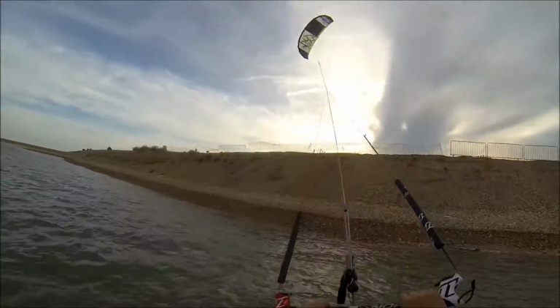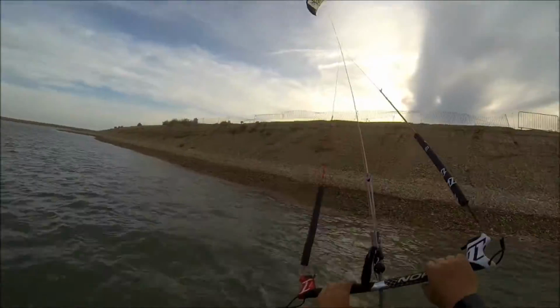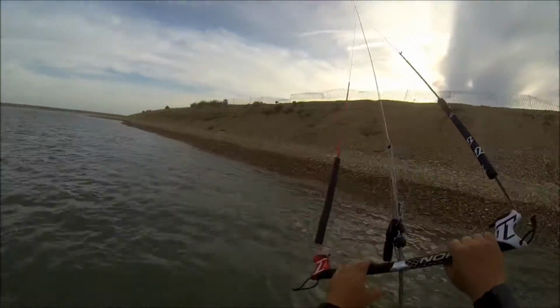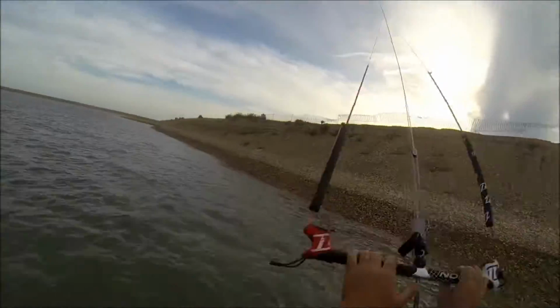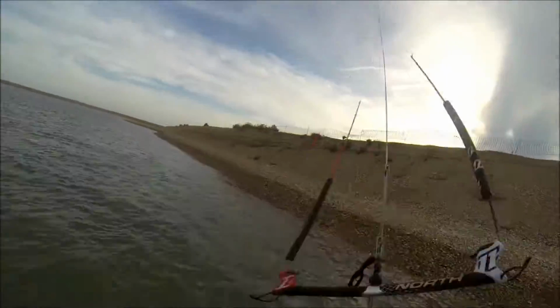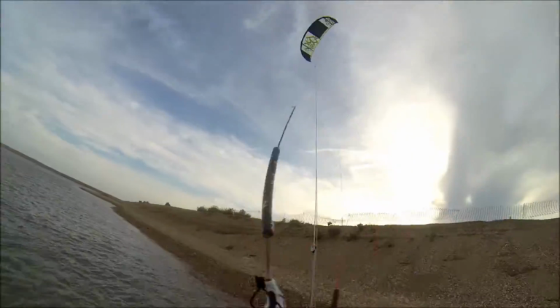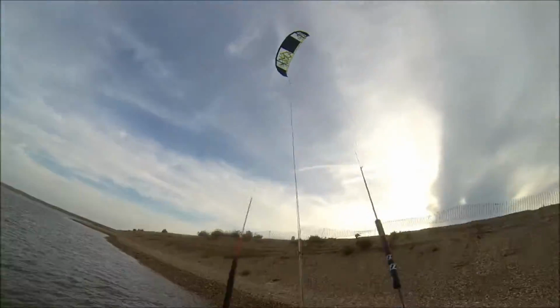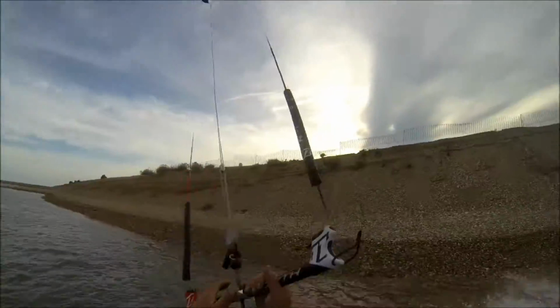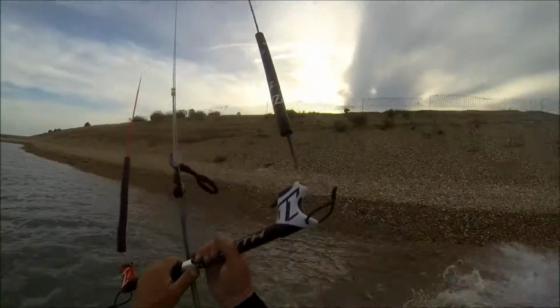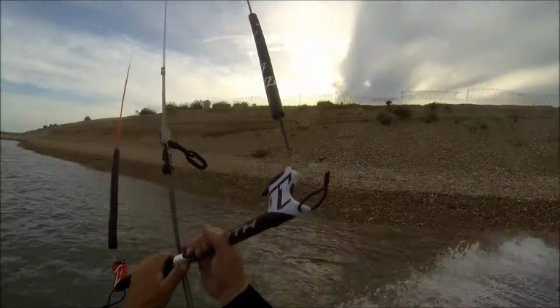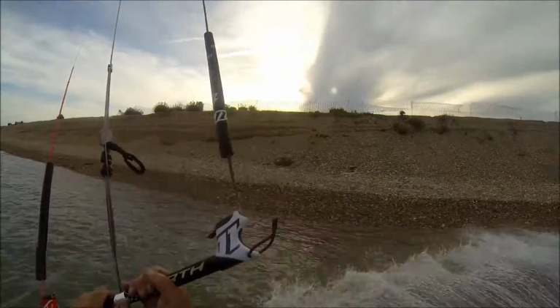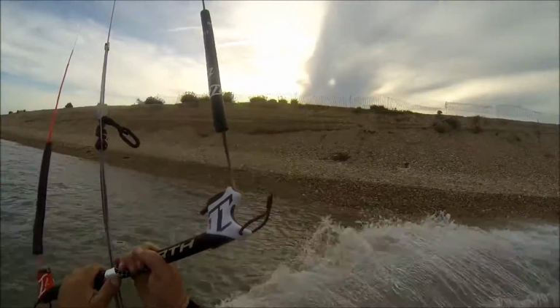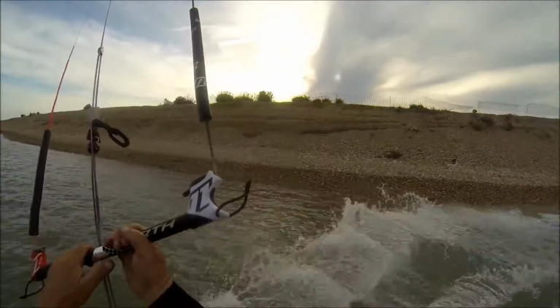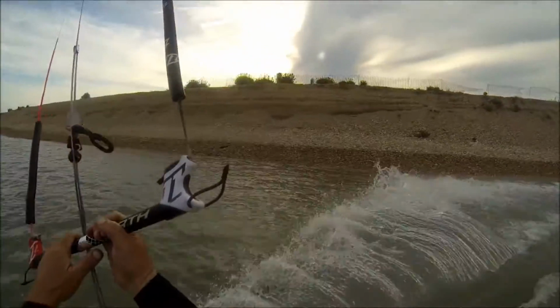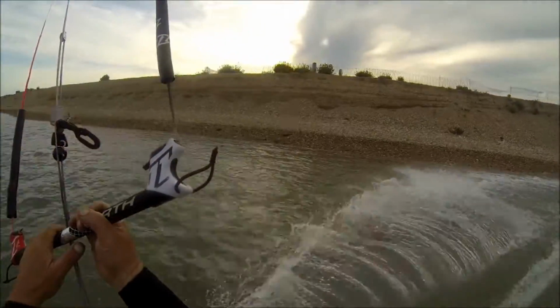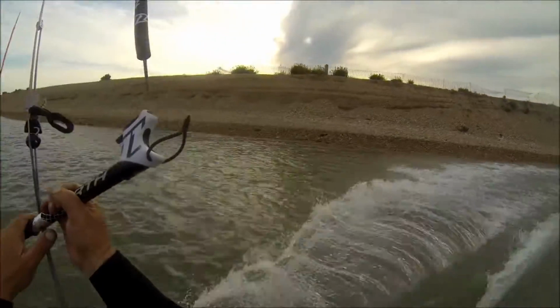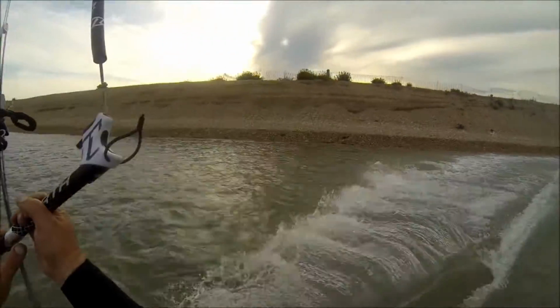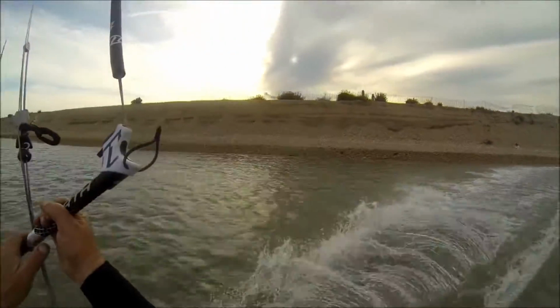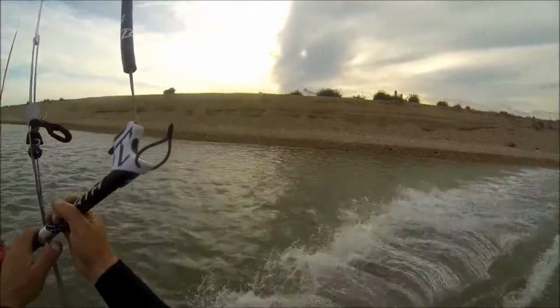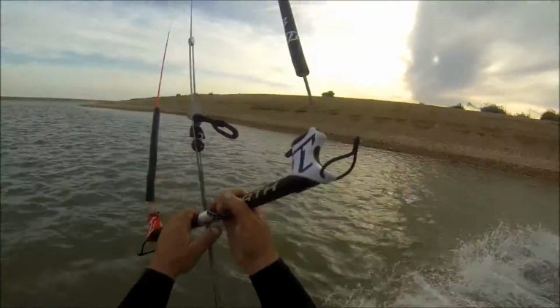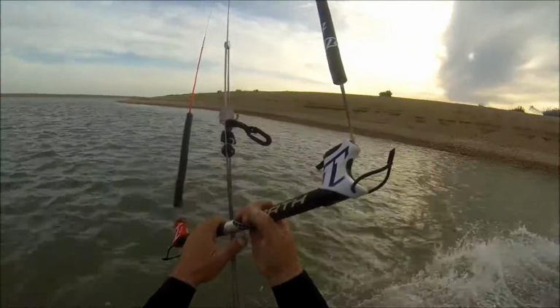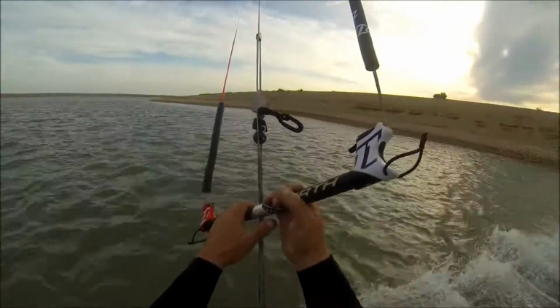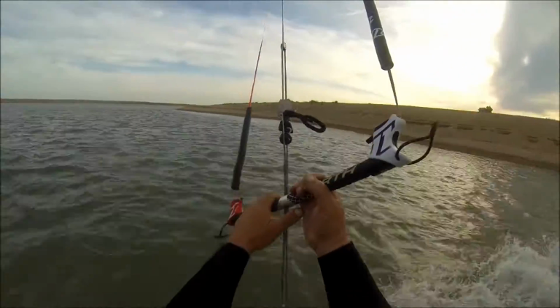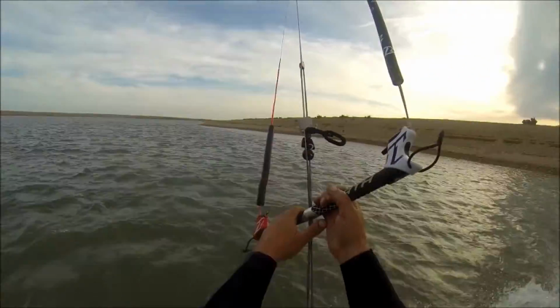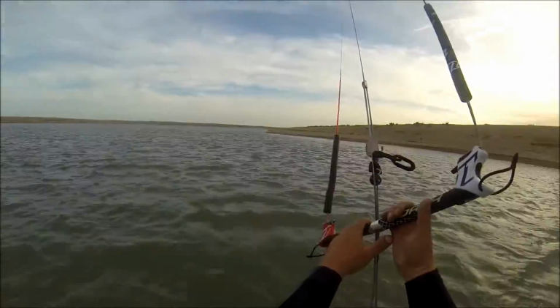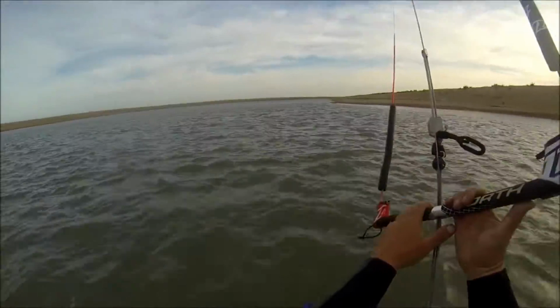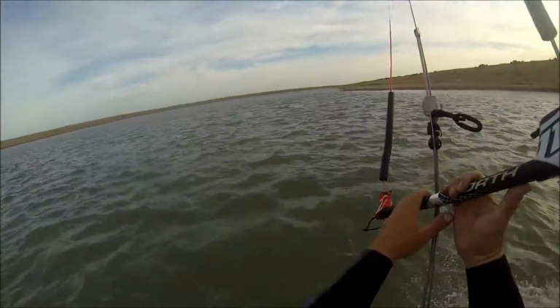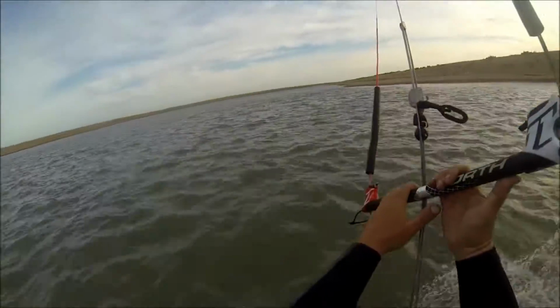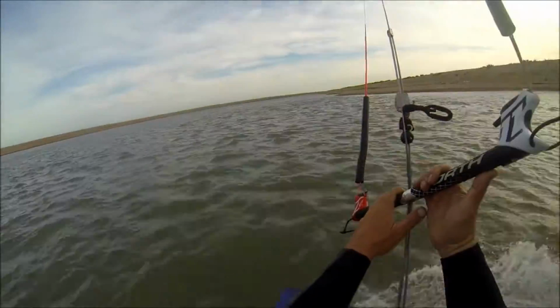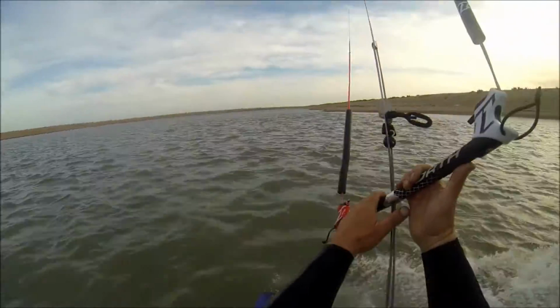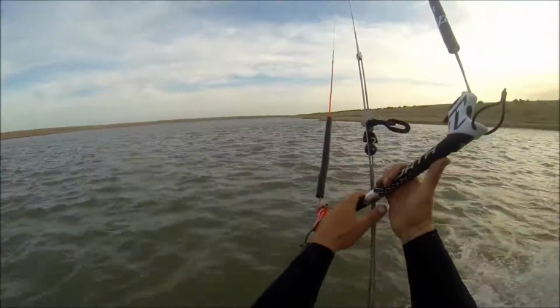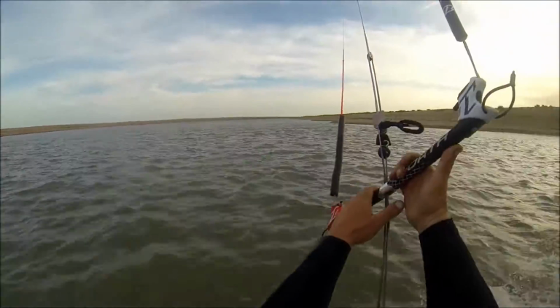And this is the bank — that's the erosion from last winter. It's all changed here.